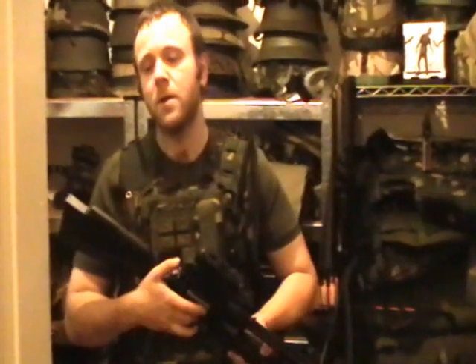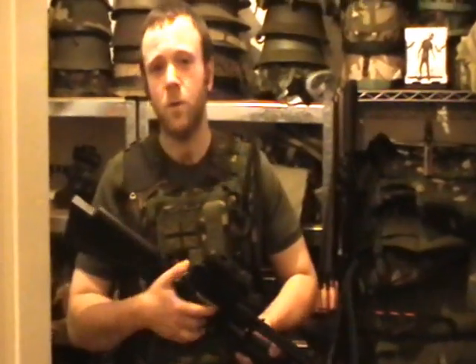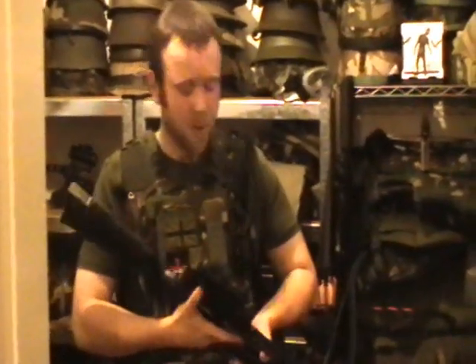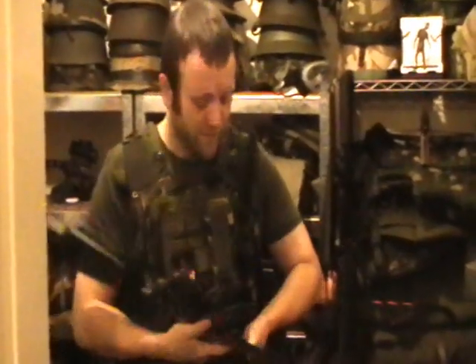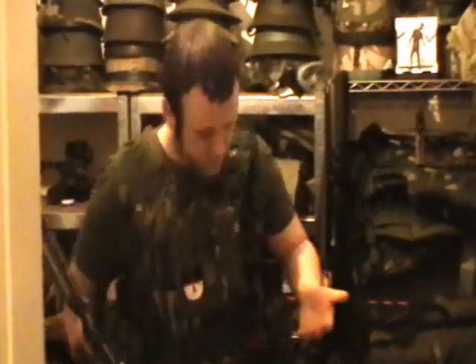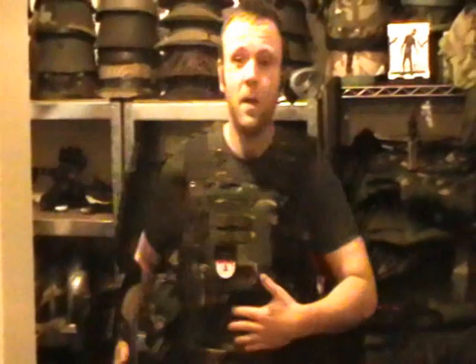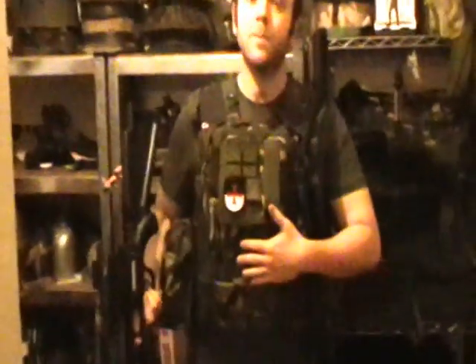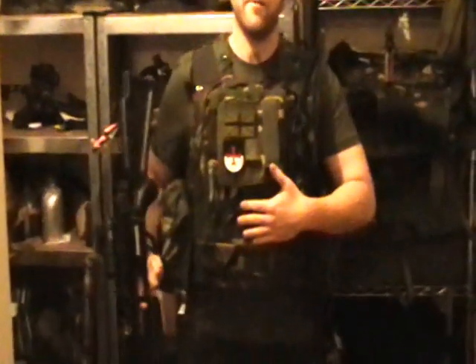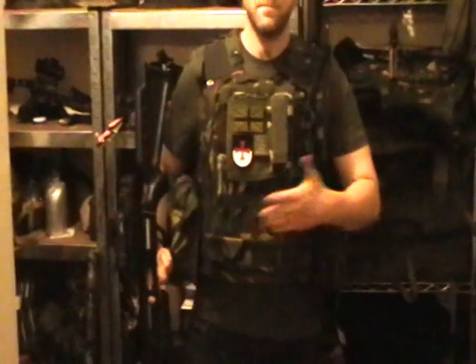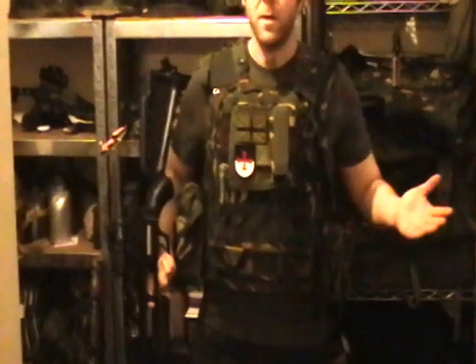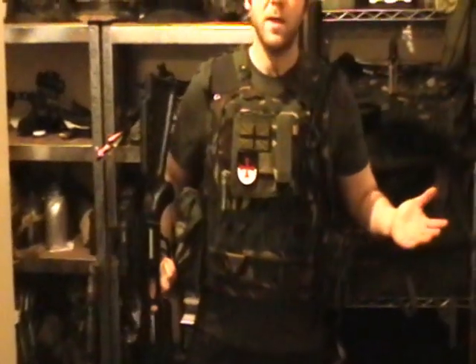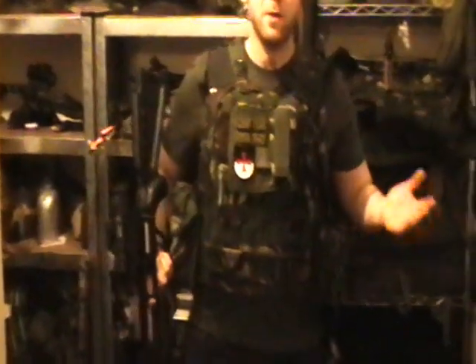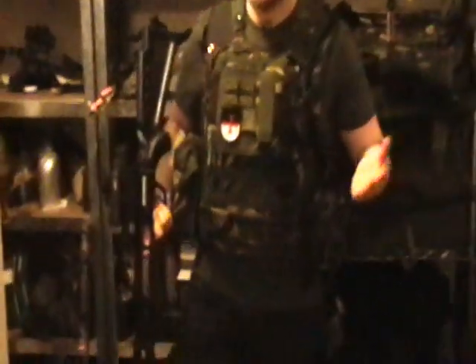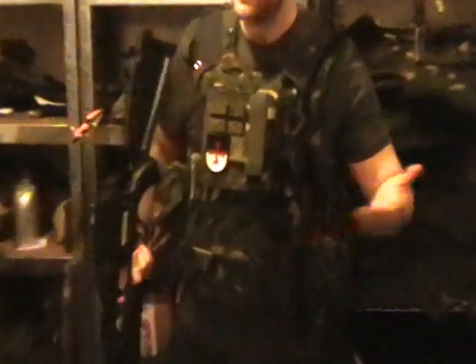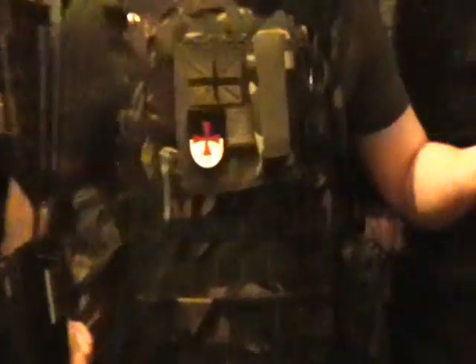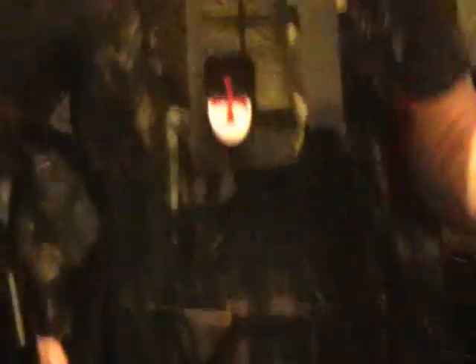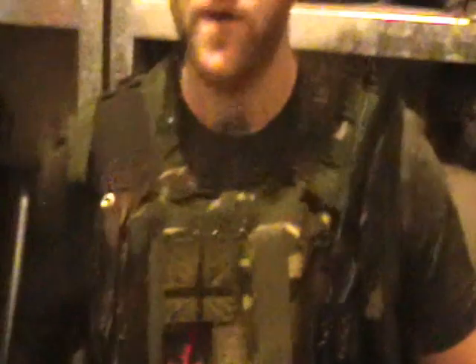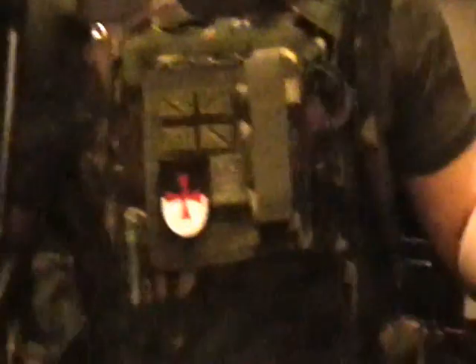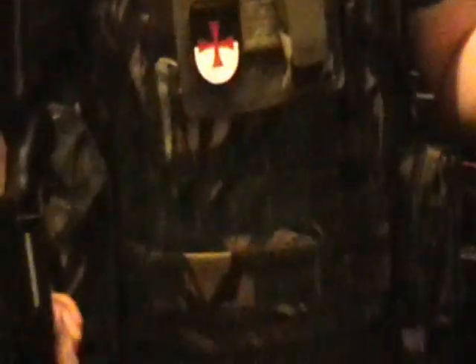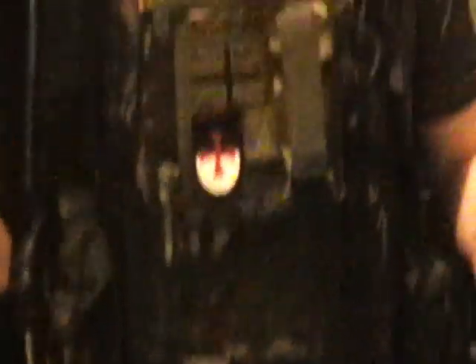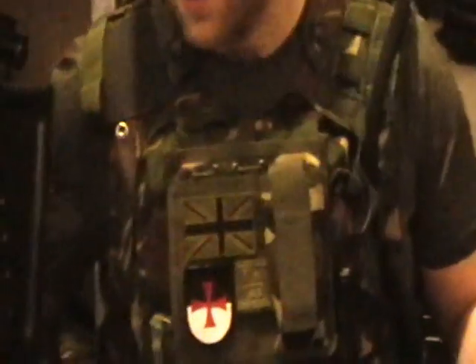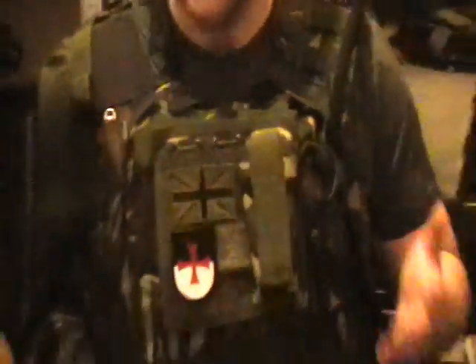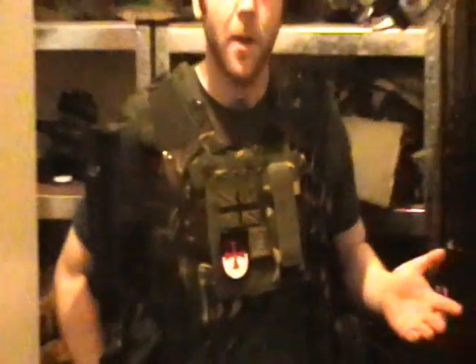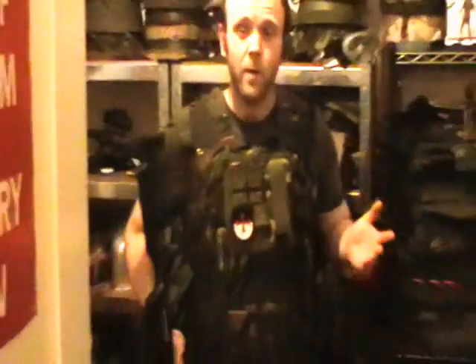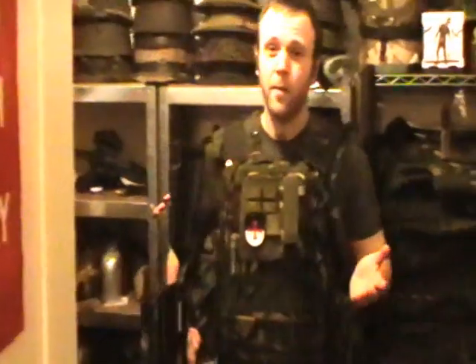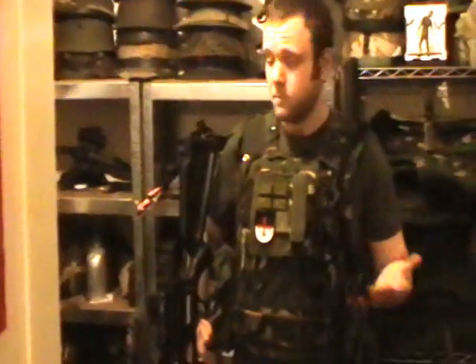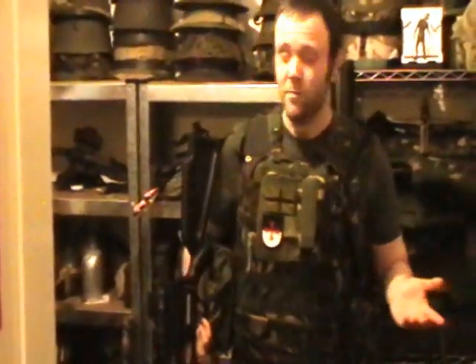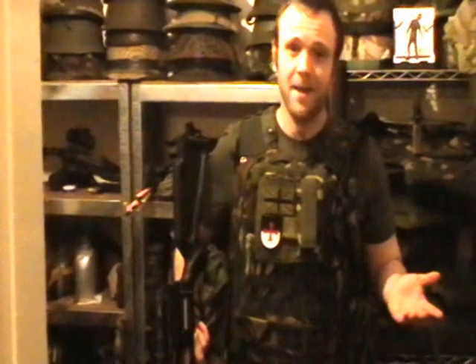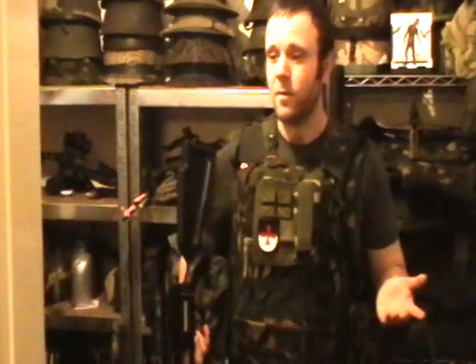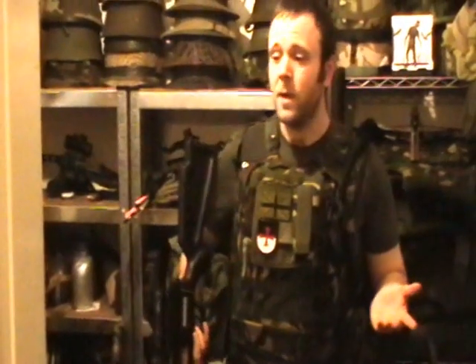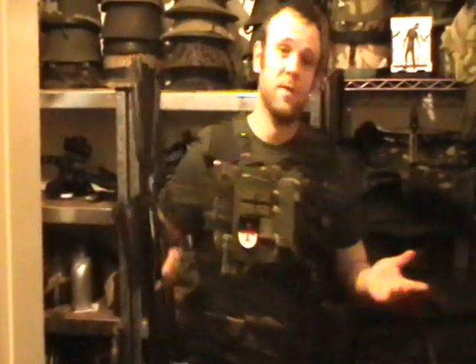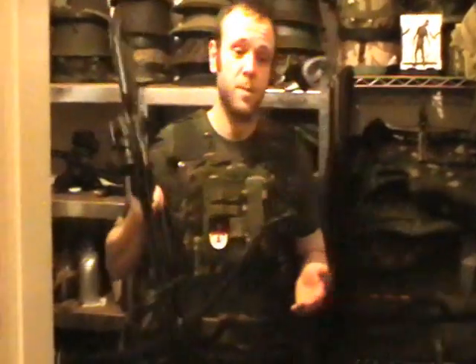So the first one we'll start with is a plate carrier. You've all seen these - guys using them with AR rigs and AK-47s. In the UK we don't own that, we can't really easily get hold of it, we have to use crossbows.